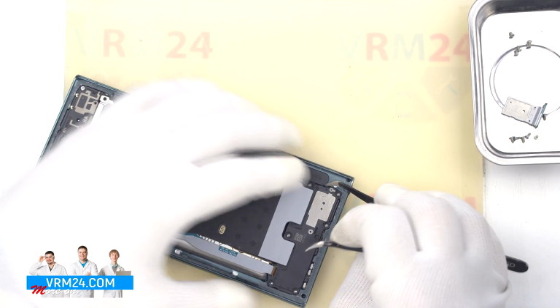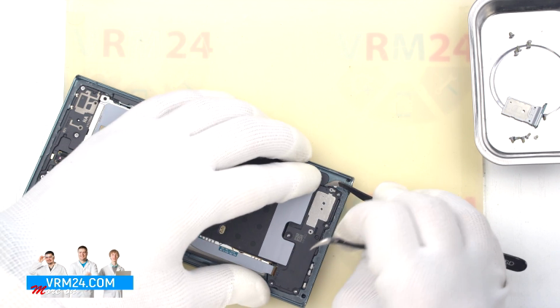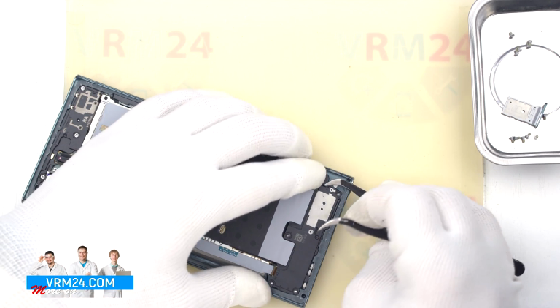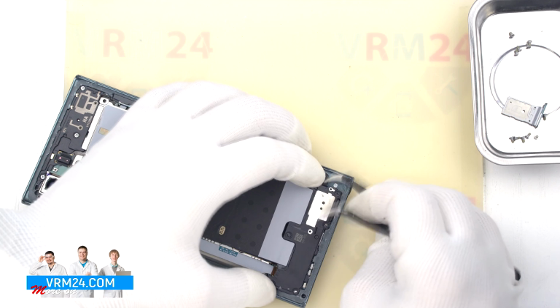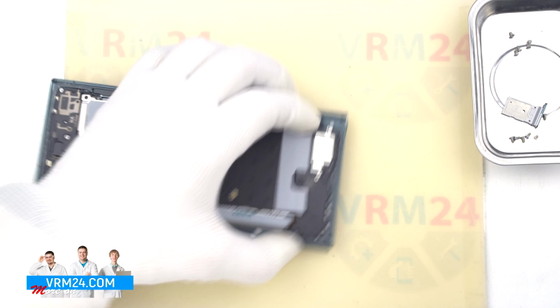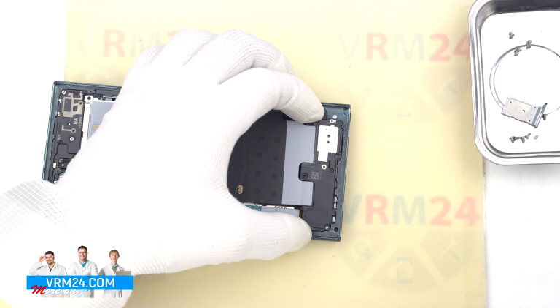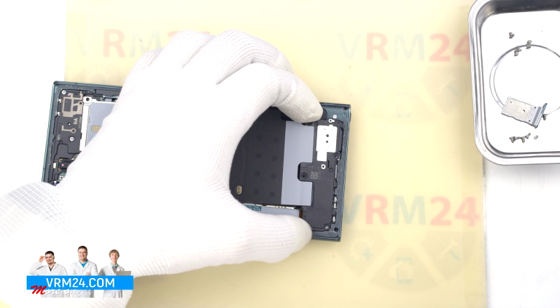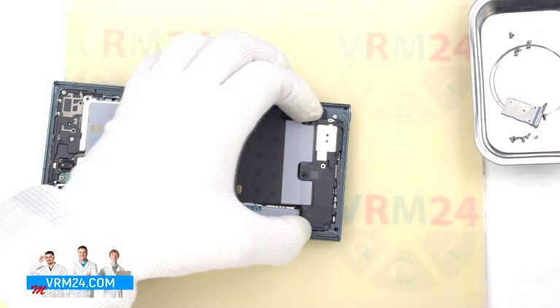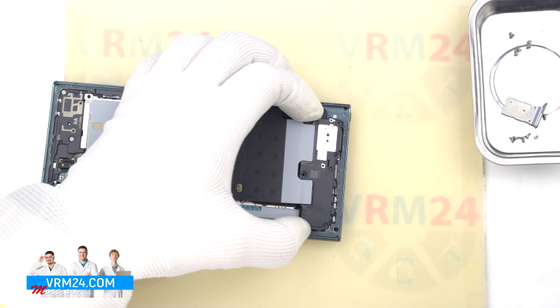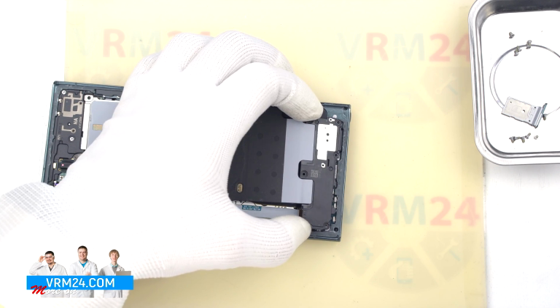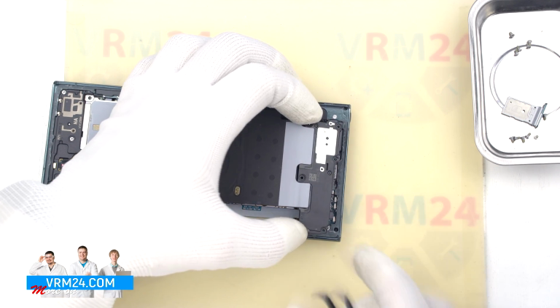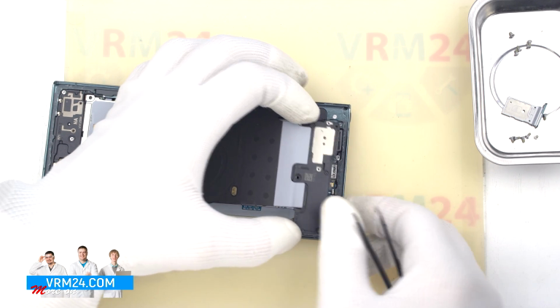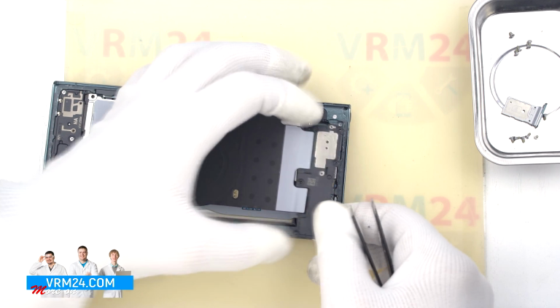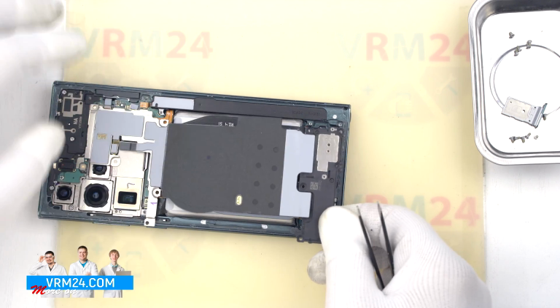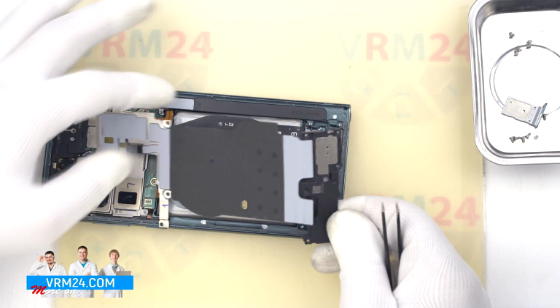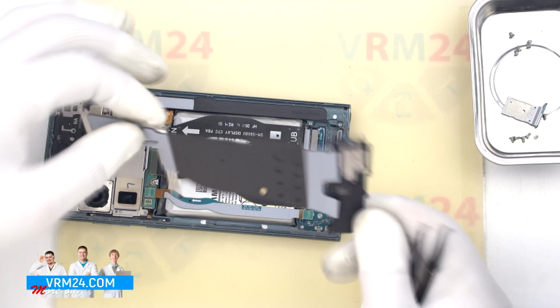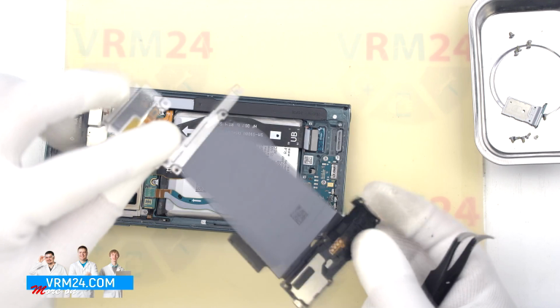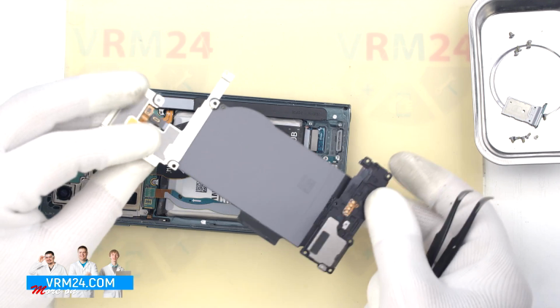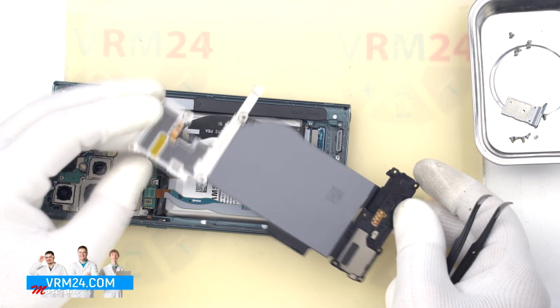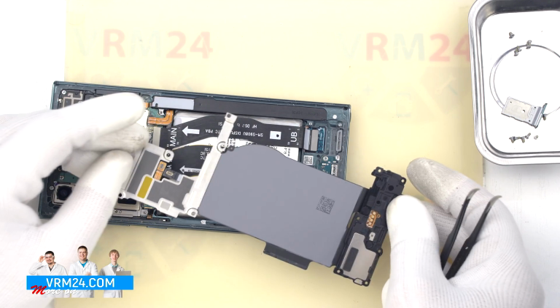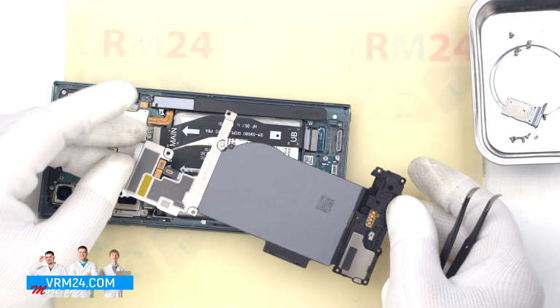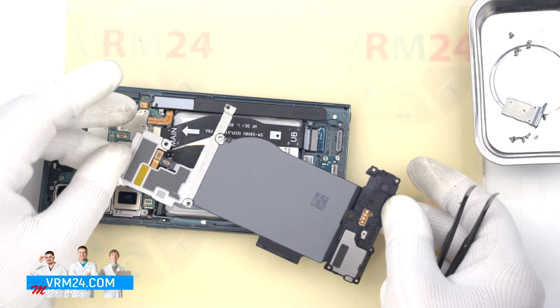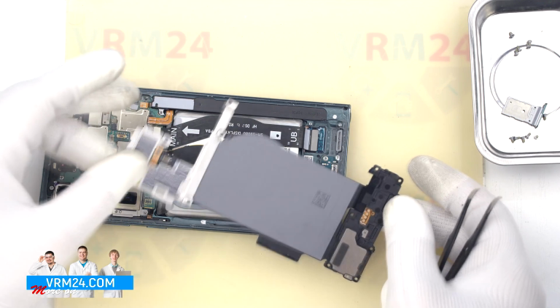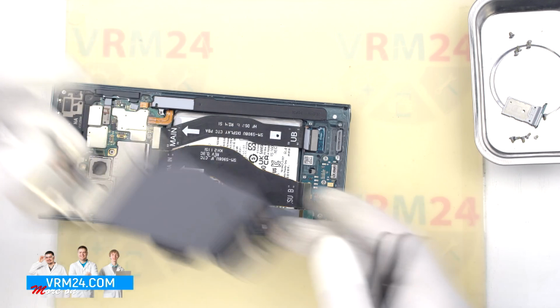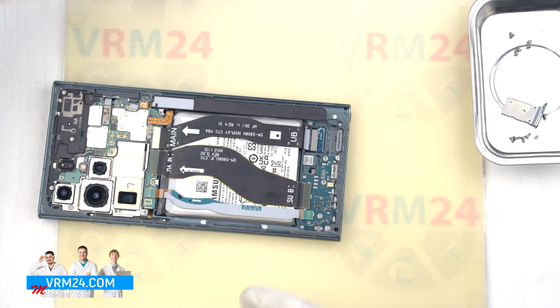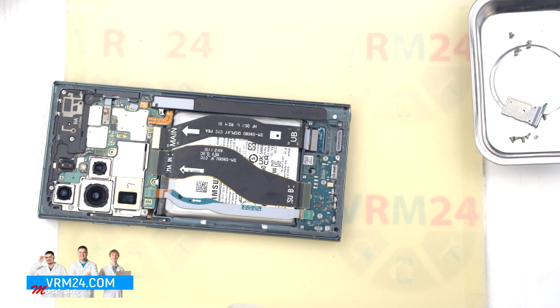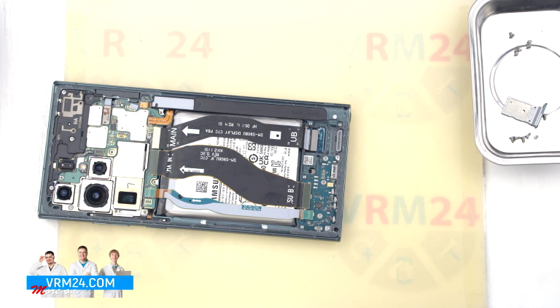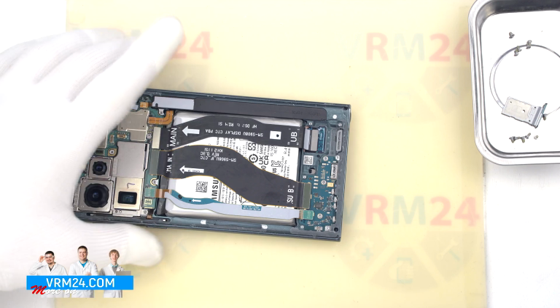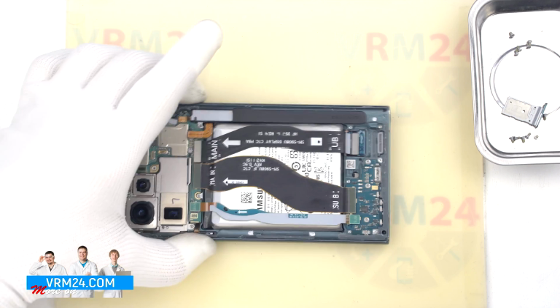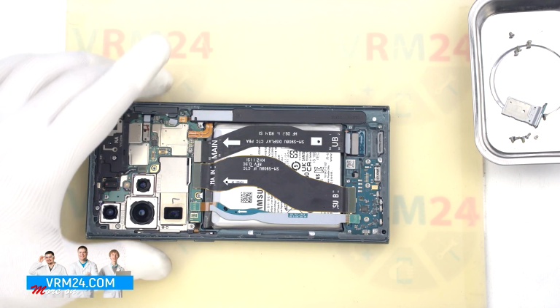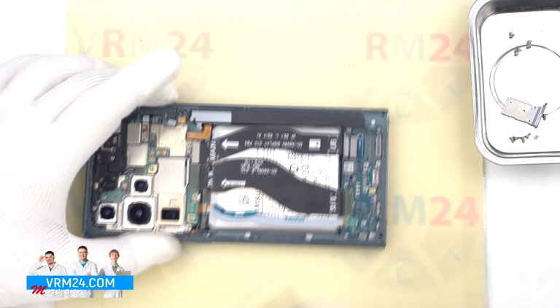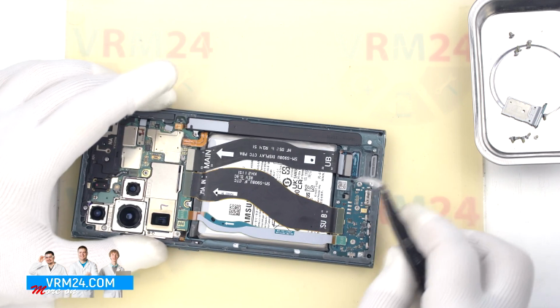We find the right and convenient place to hook the cover and lift it off. As we can see, here we have an NFC, wireless charging and loudspeaker.